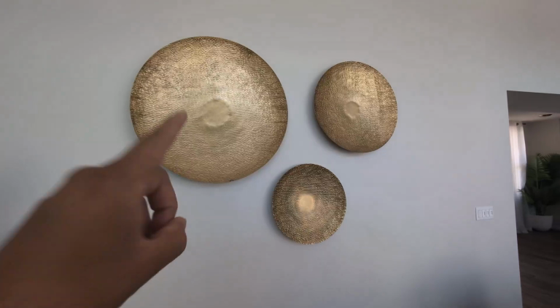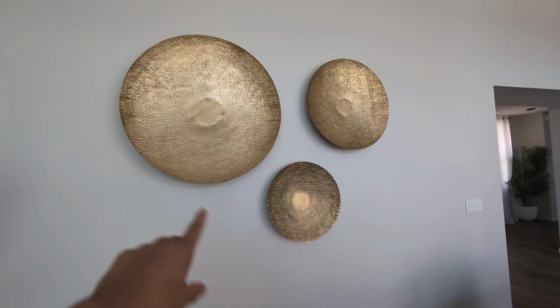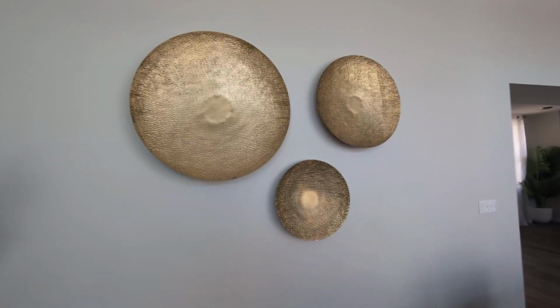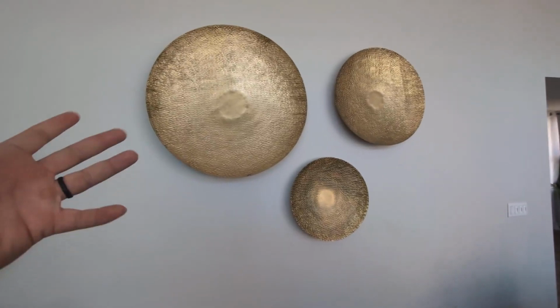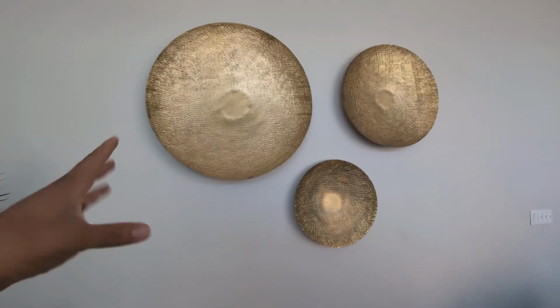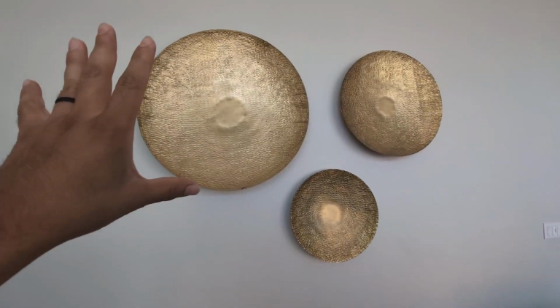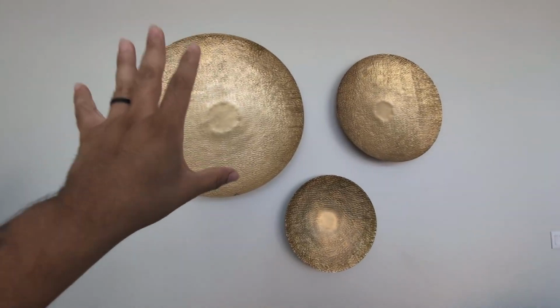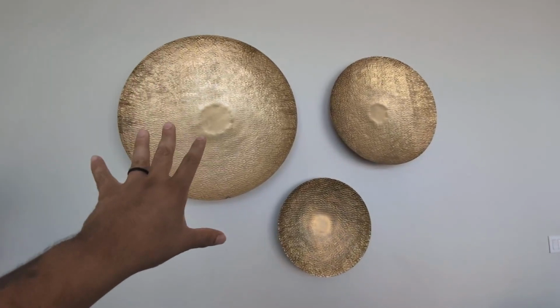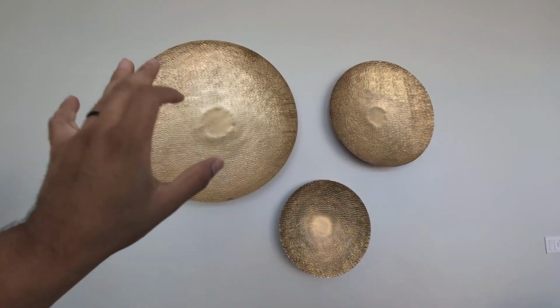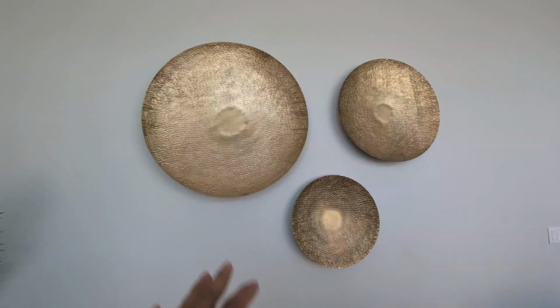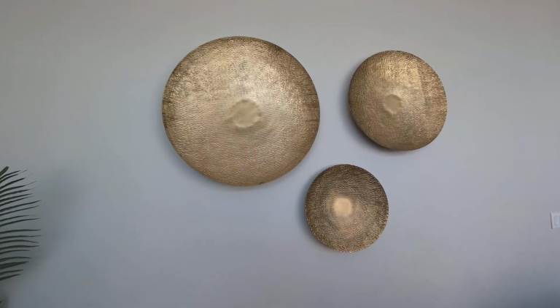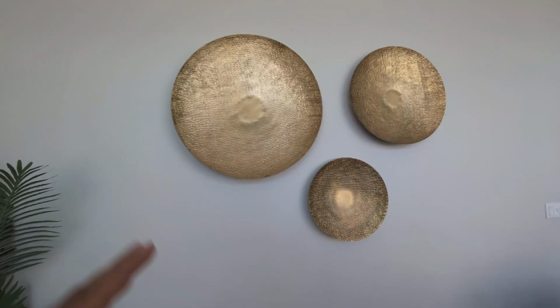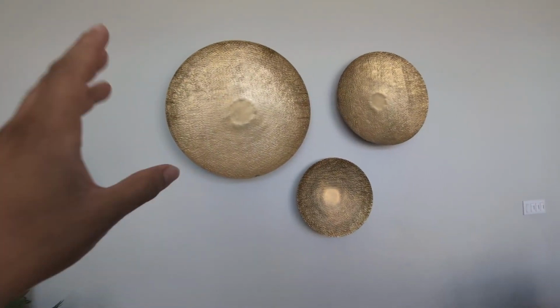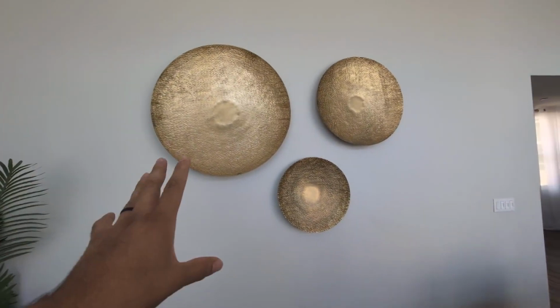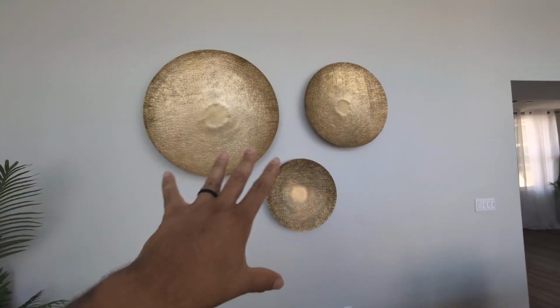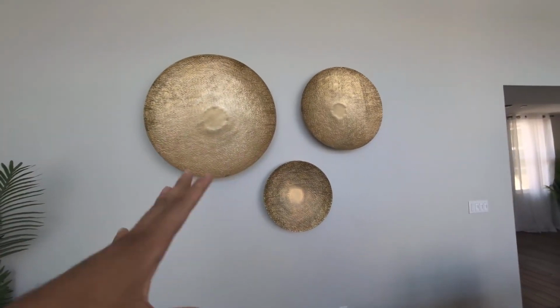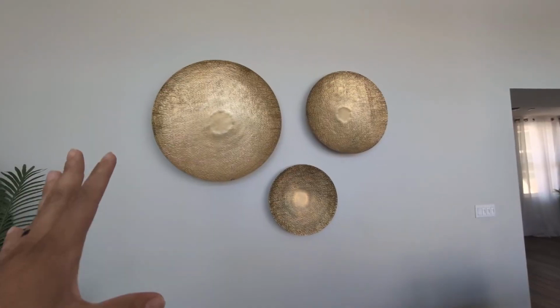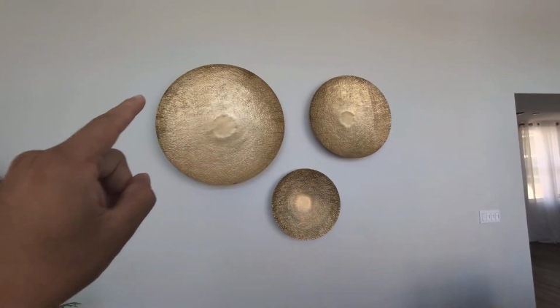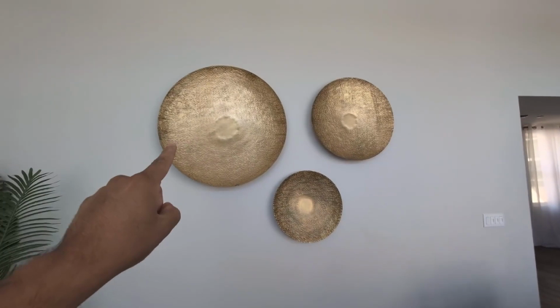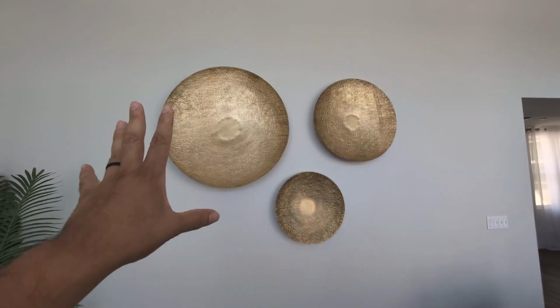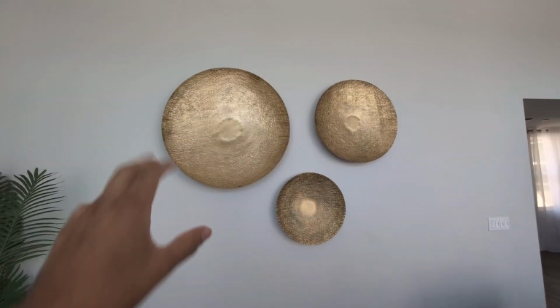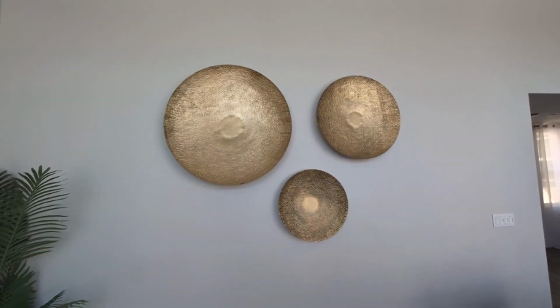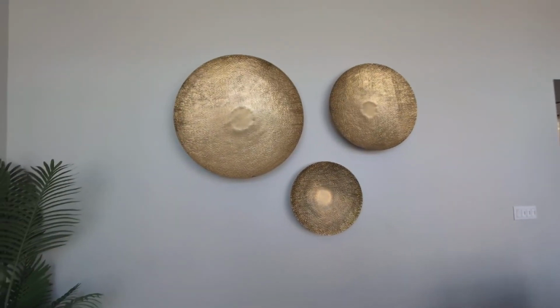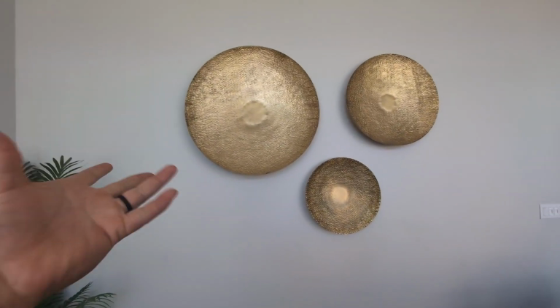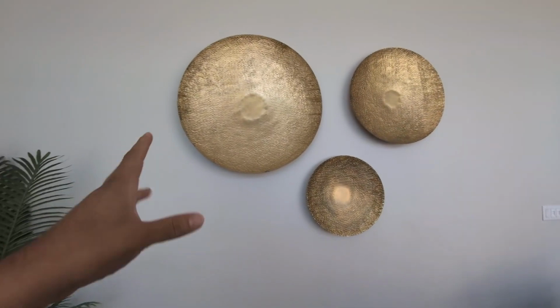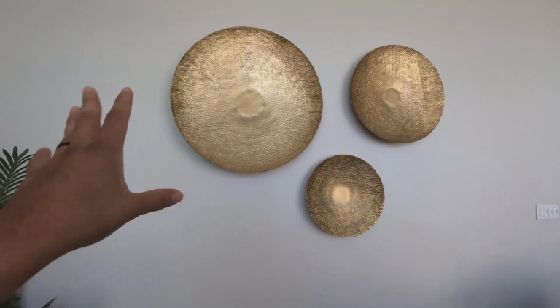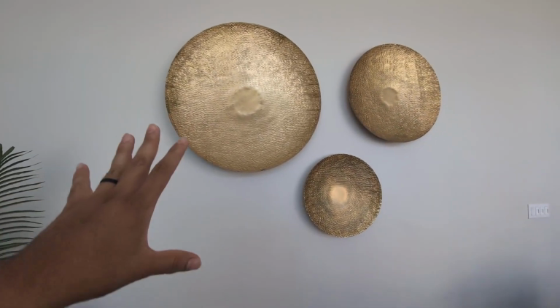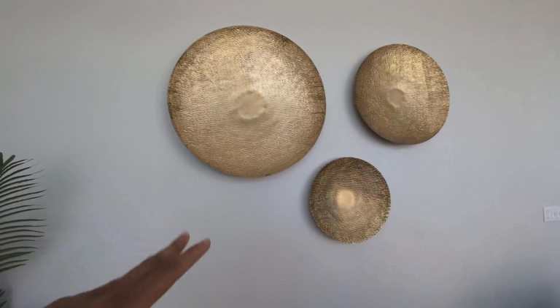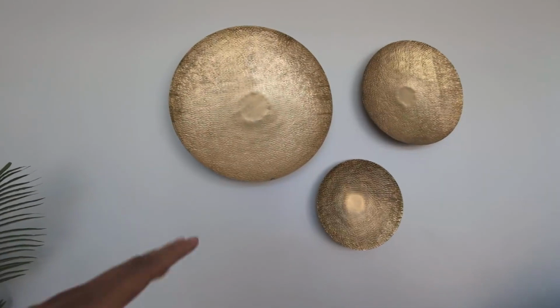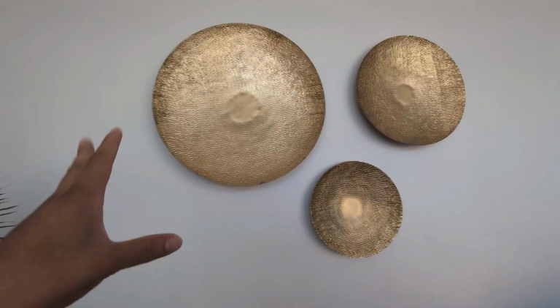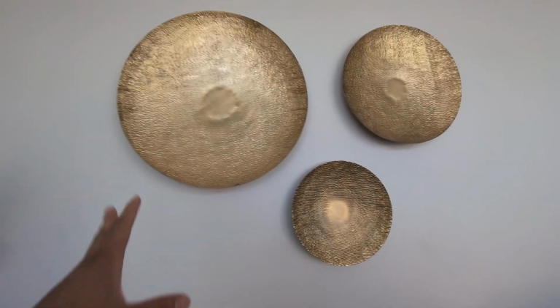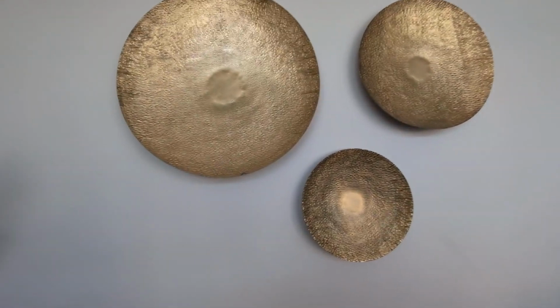Hey everyone, so this is a quick review of my Deco 79 round three-piece wall decor accent. As you guys can see, these are round metal decor pieces.